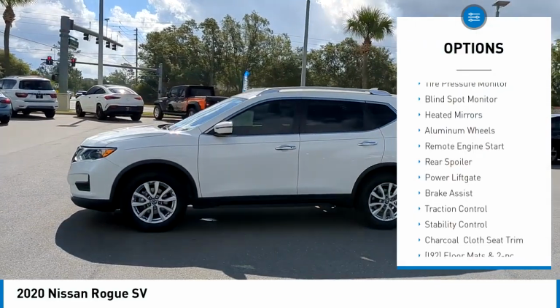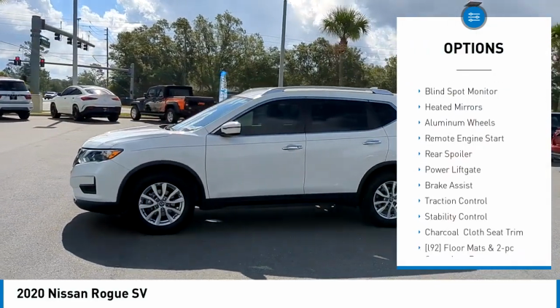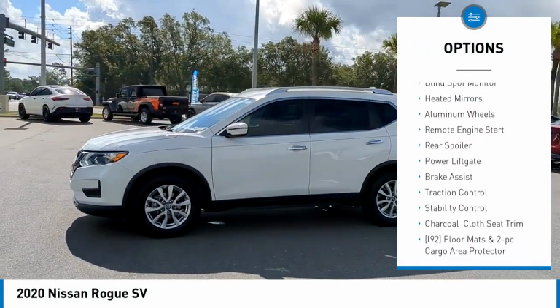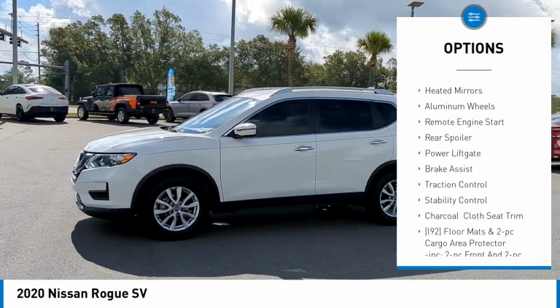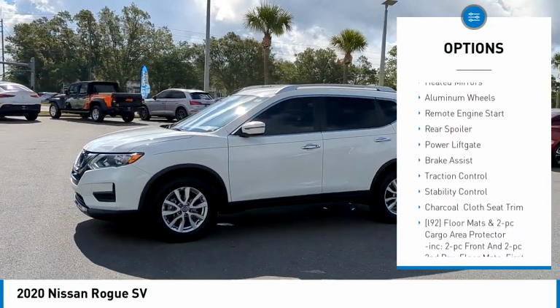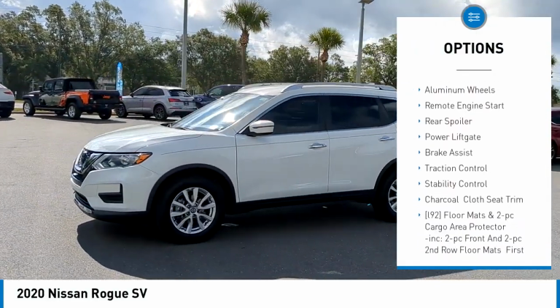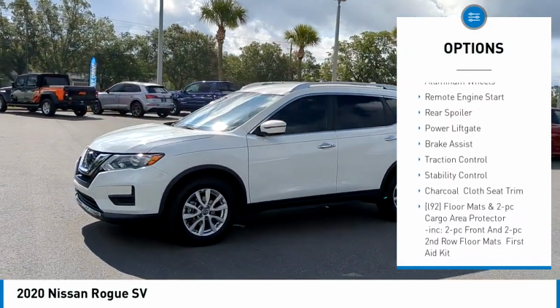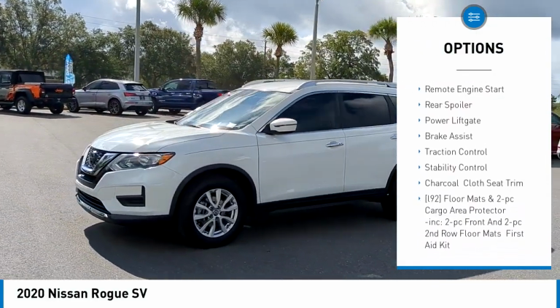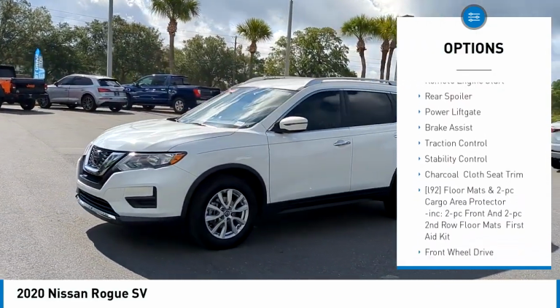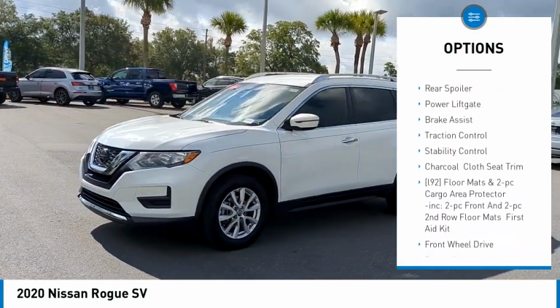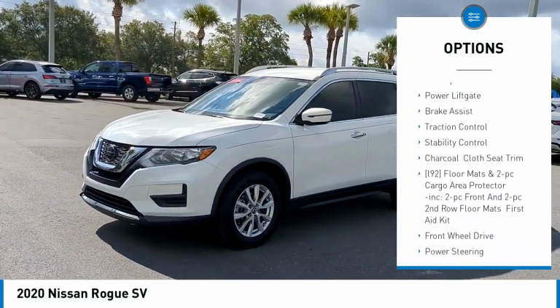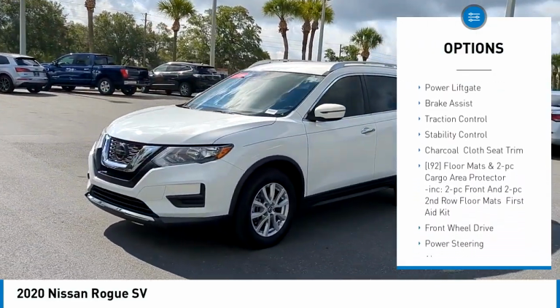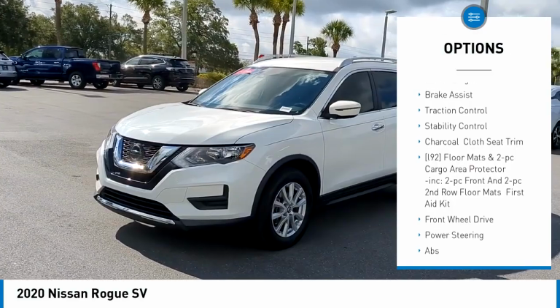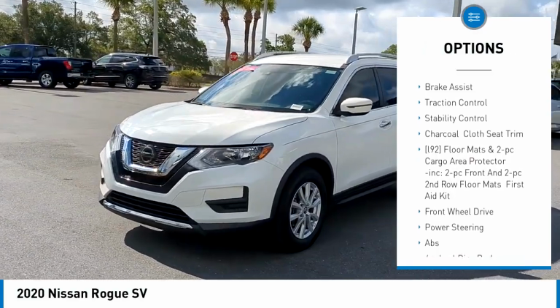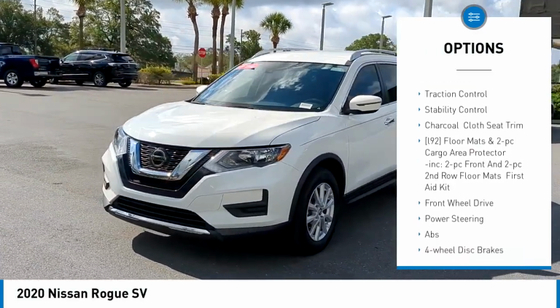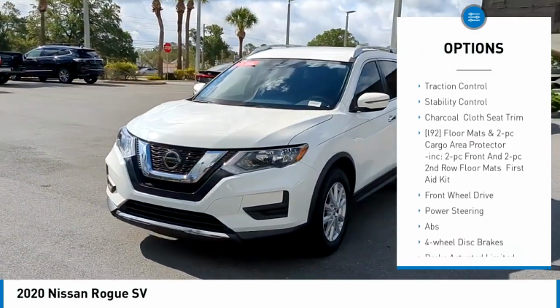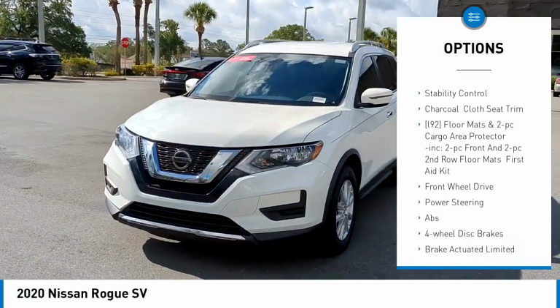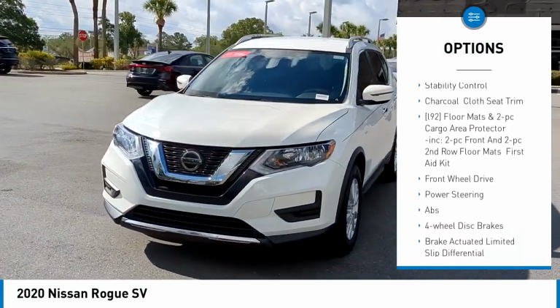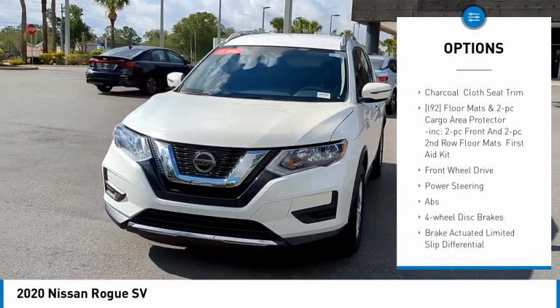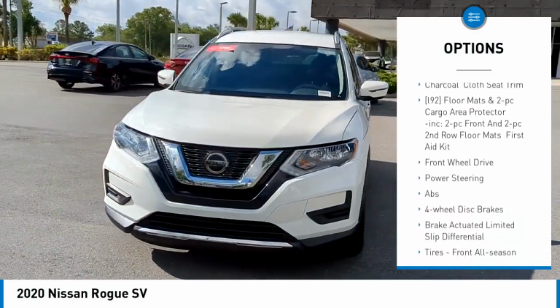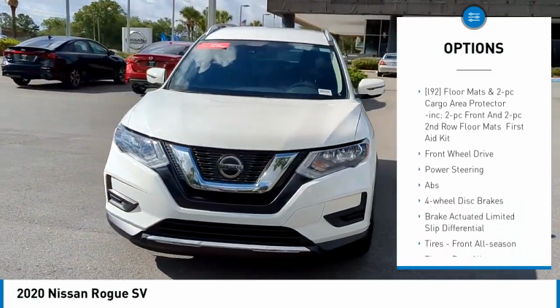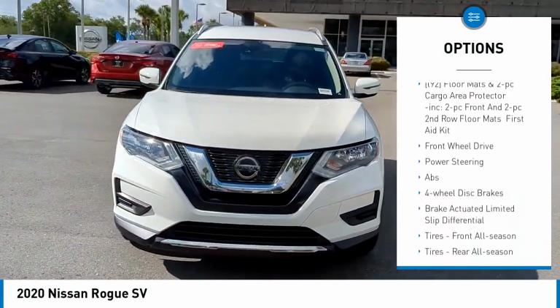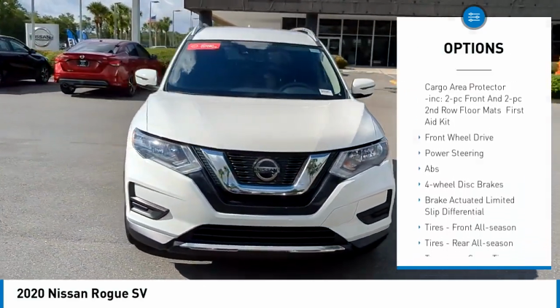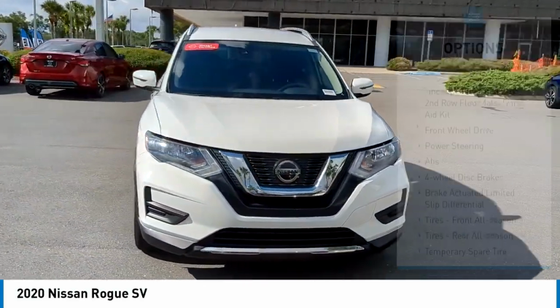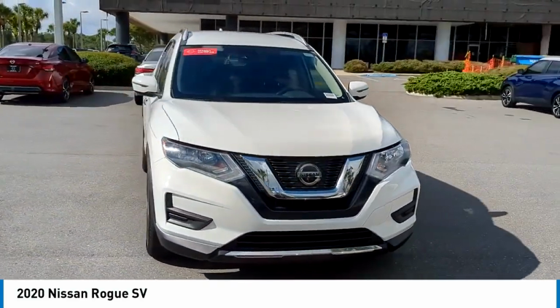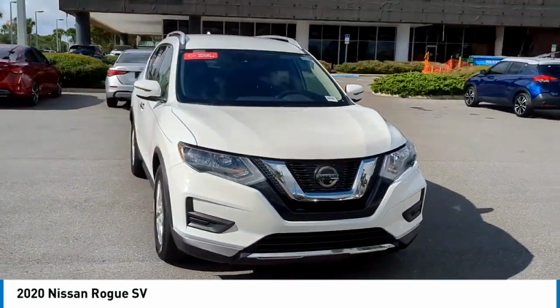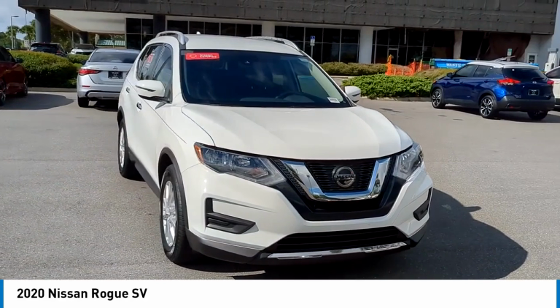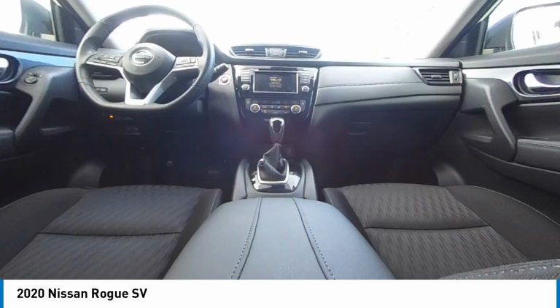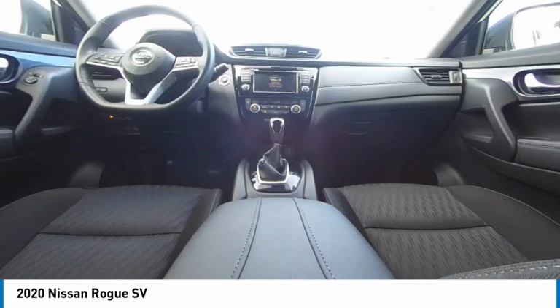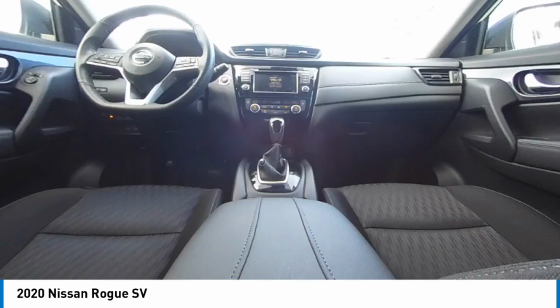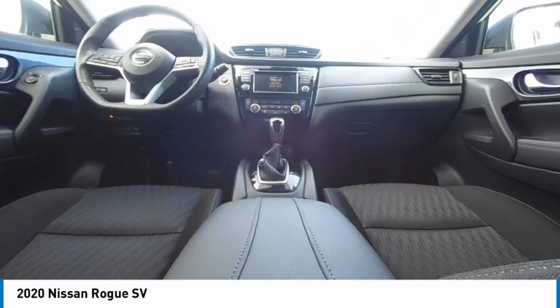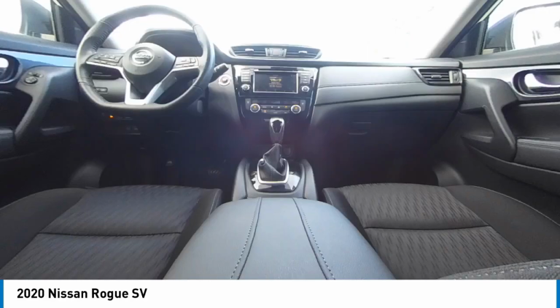Here are some of this vehicle's great options: tire pressure monitor, blind spot monitor, heated mirrors, aluminum wheels, remote engine start, rear spoiler, power lift gate, brake assist, traction control, stability control.